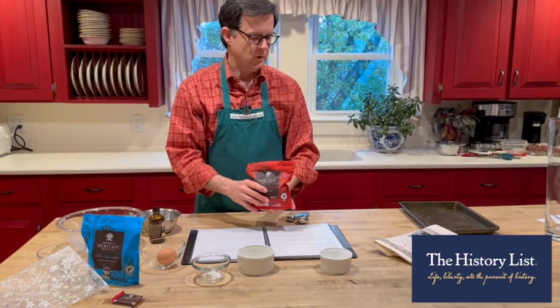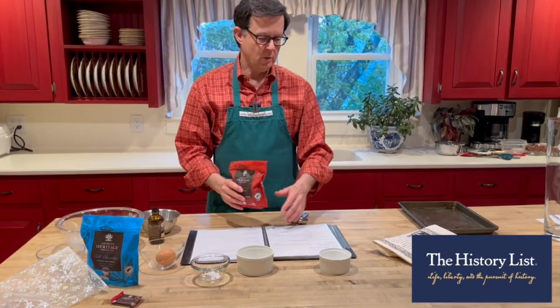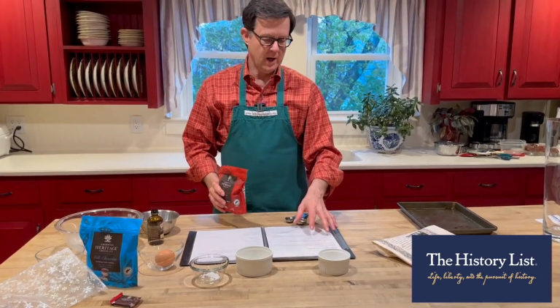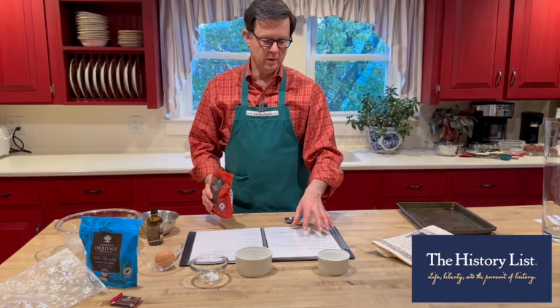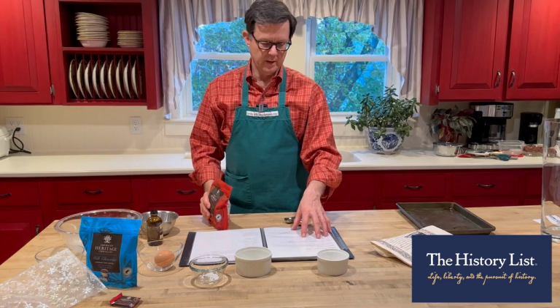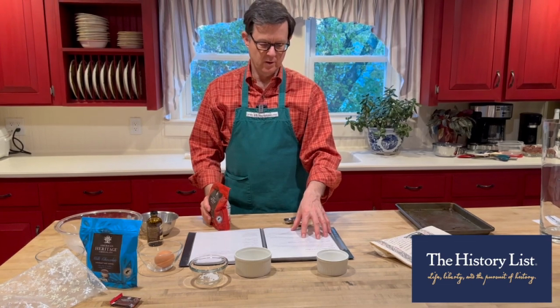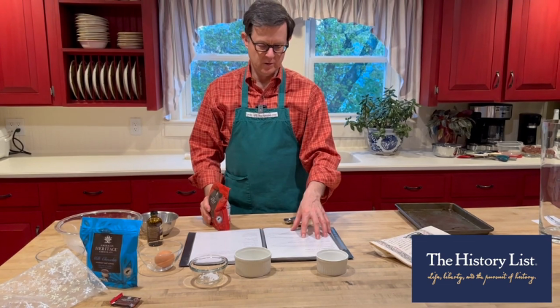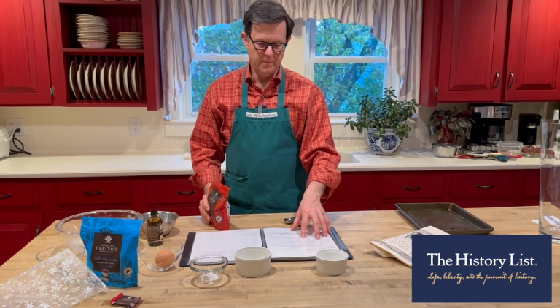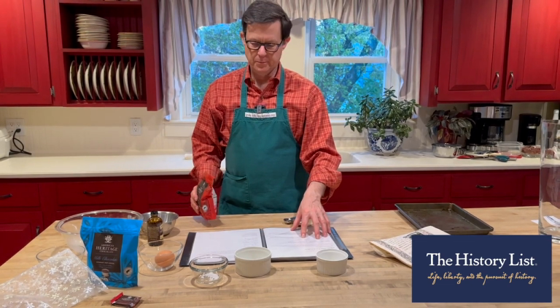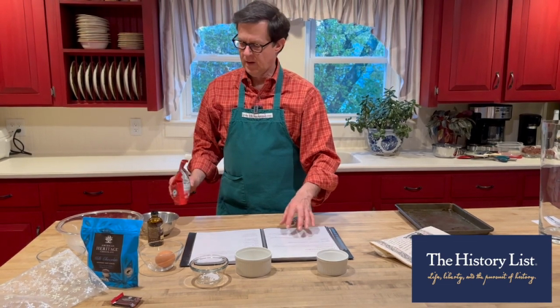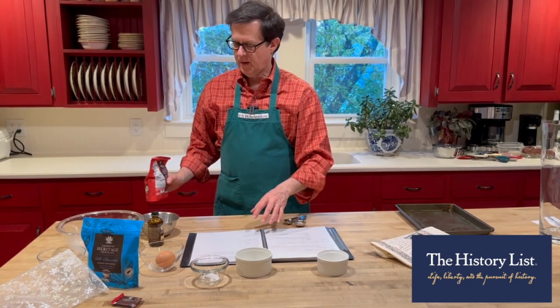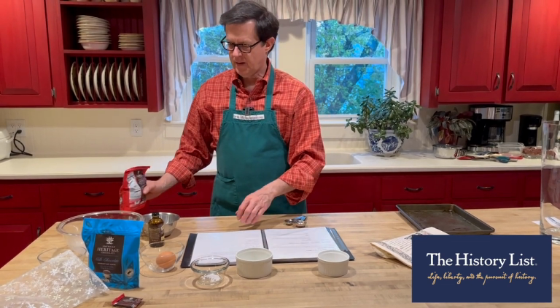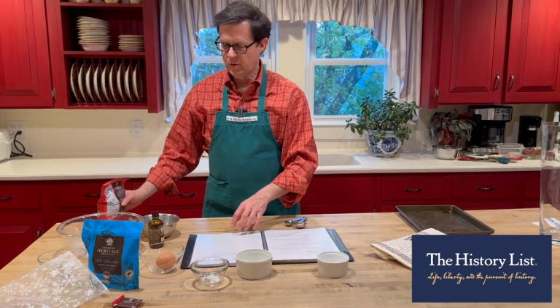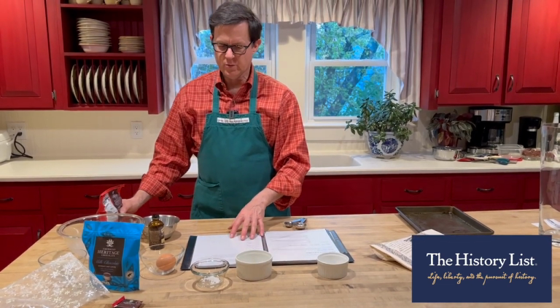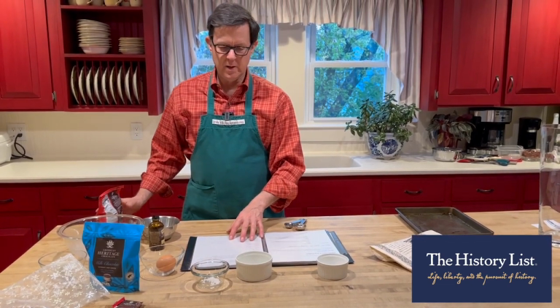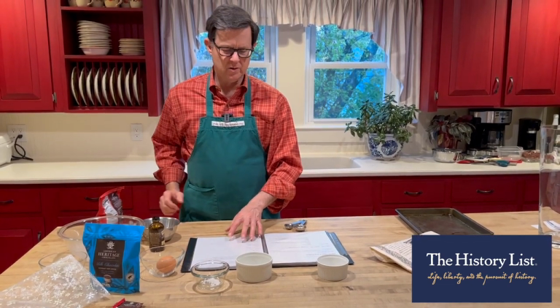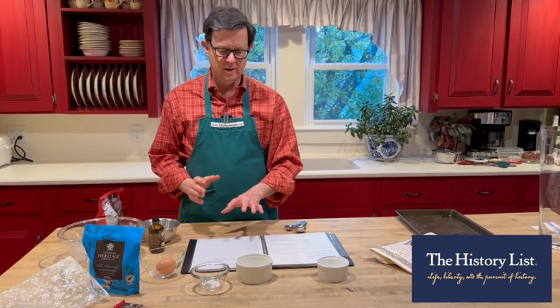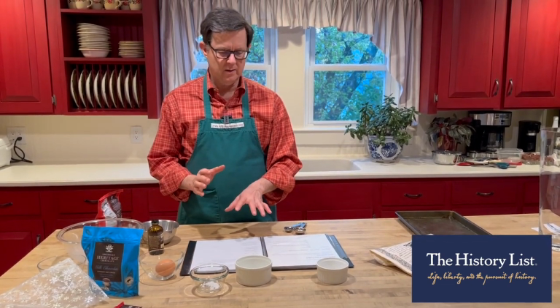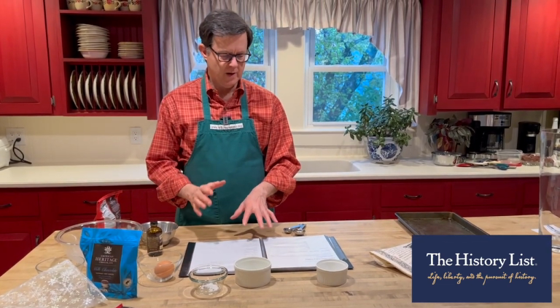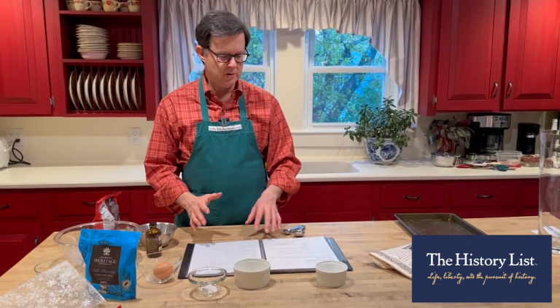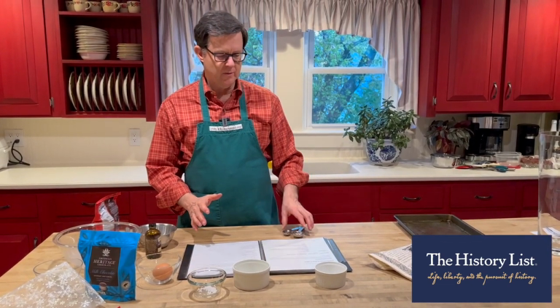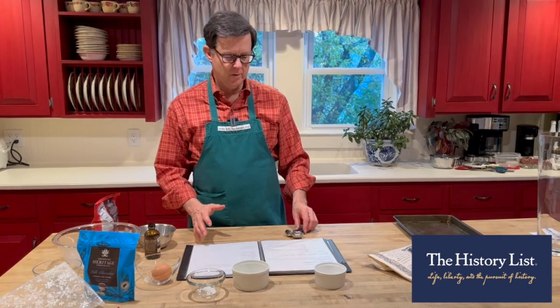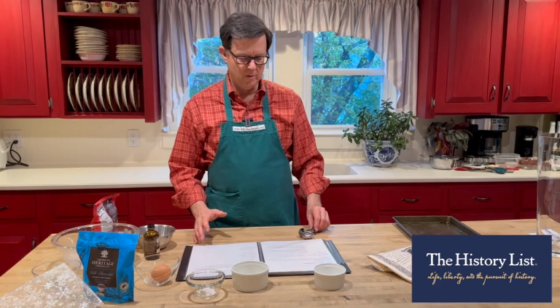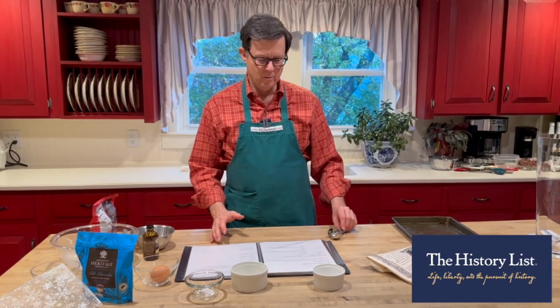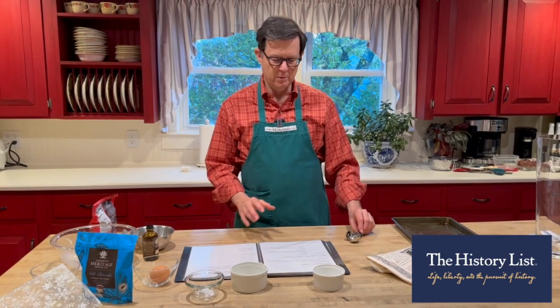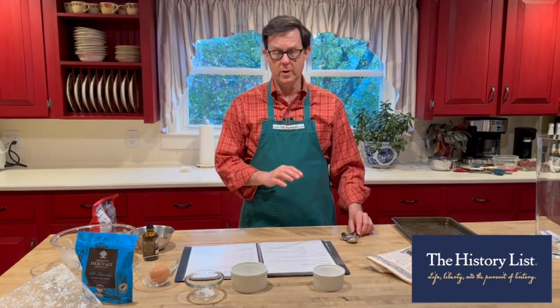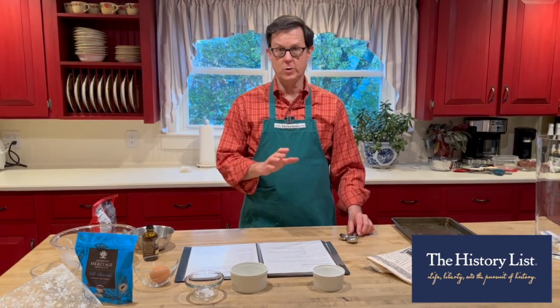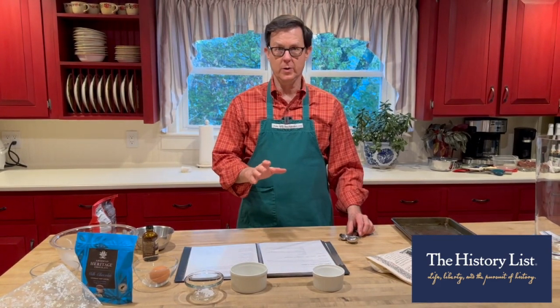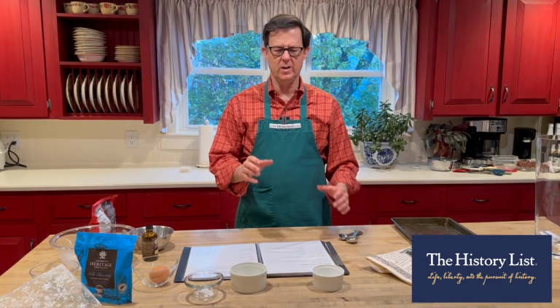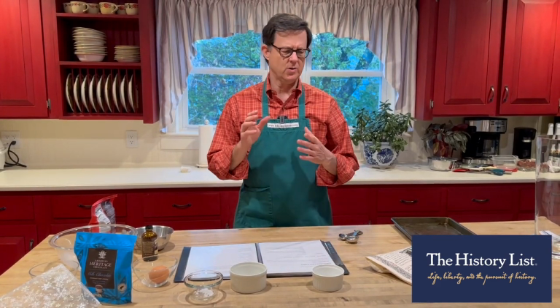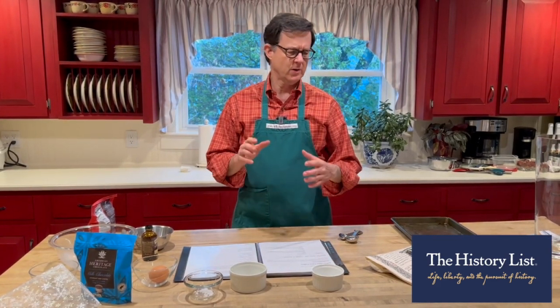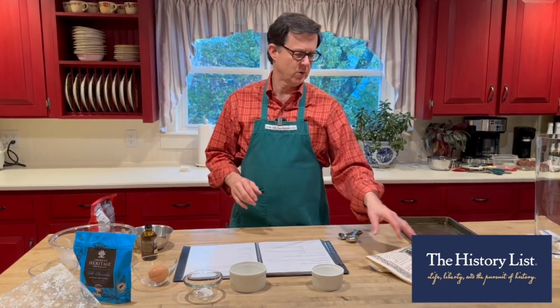I will link to the recipe and we'll go through and make this, and it is fabulous. I've made it before — it's super easy and it turns out so good.